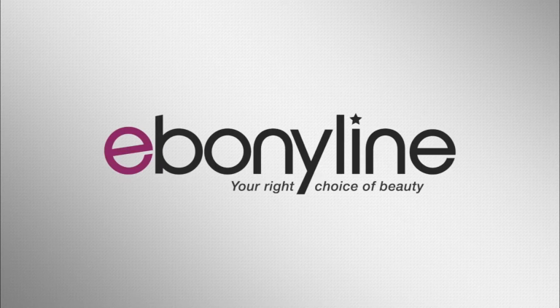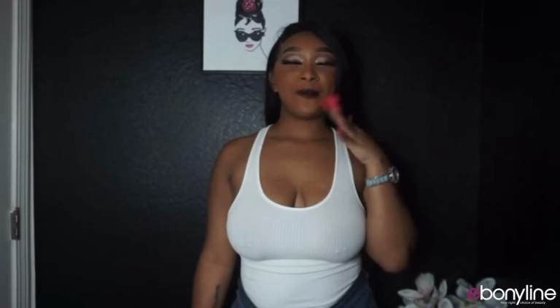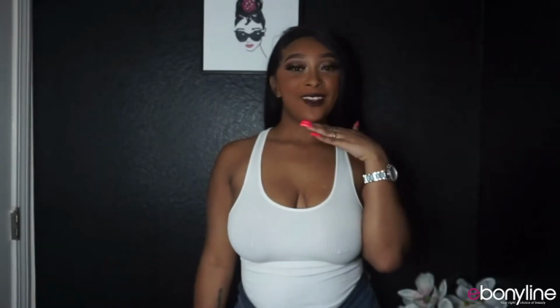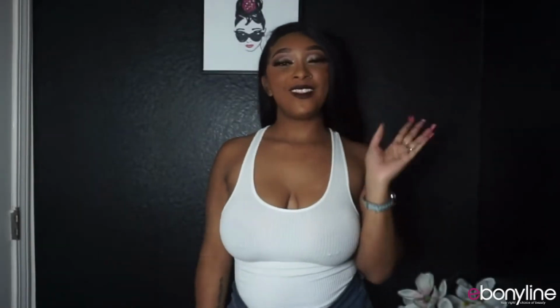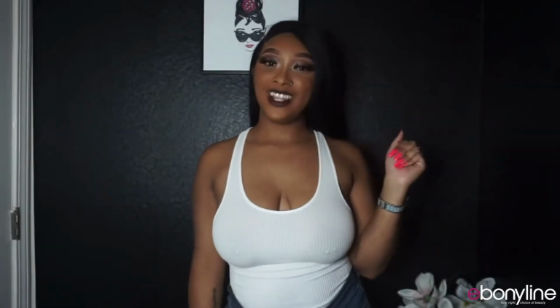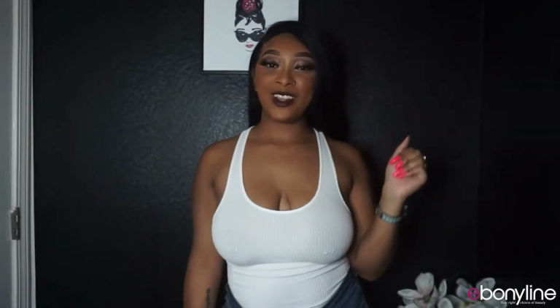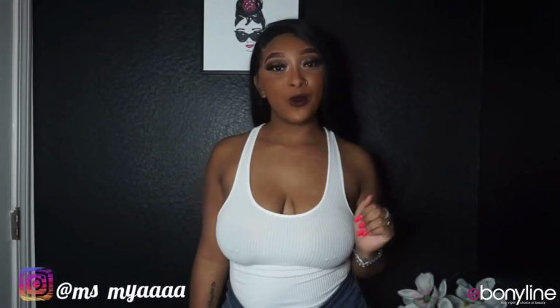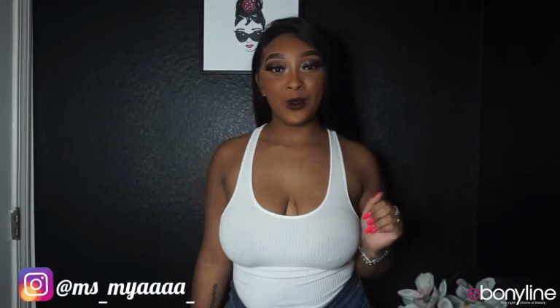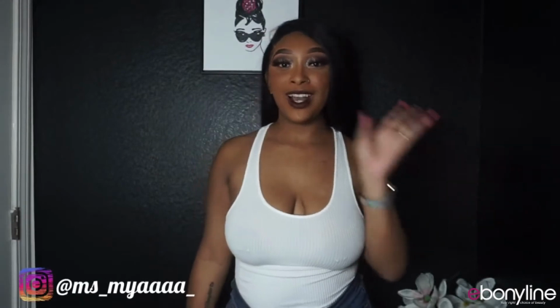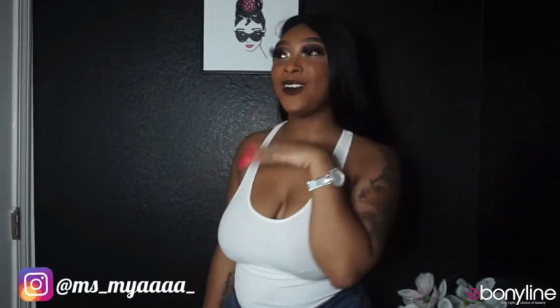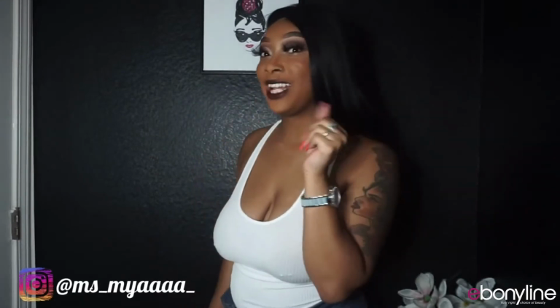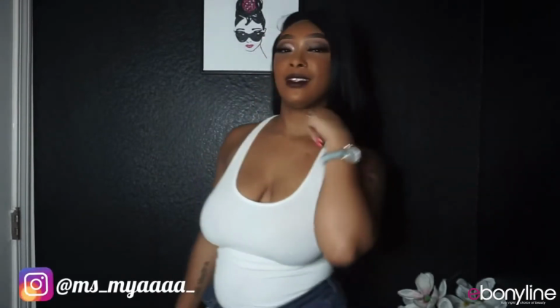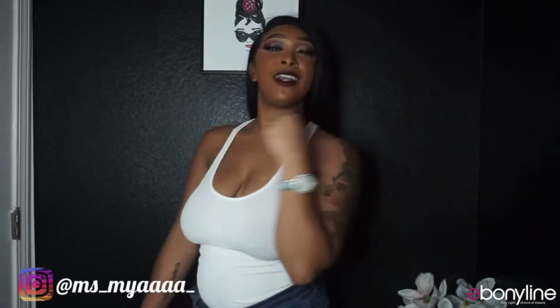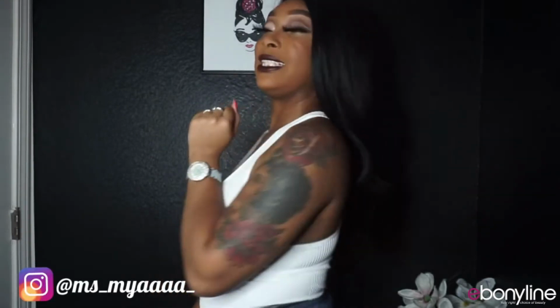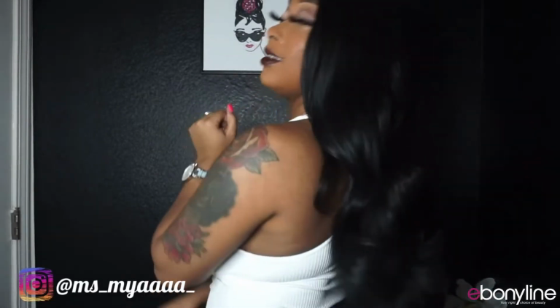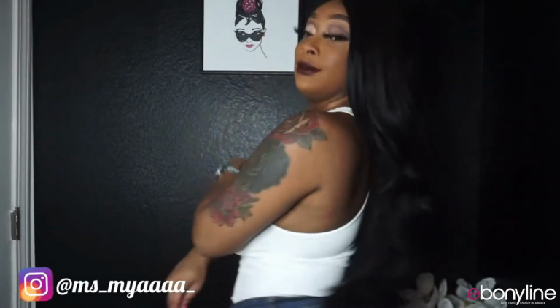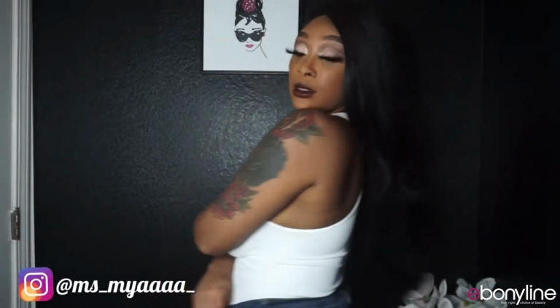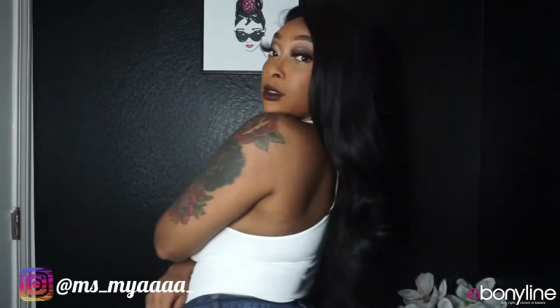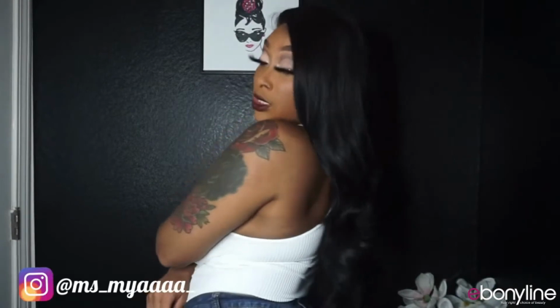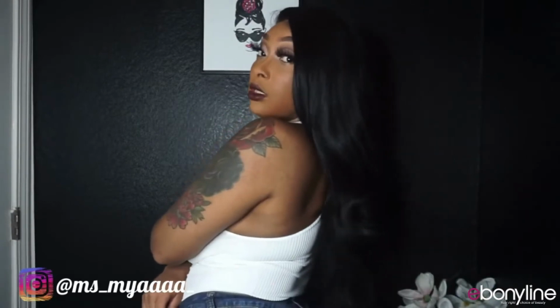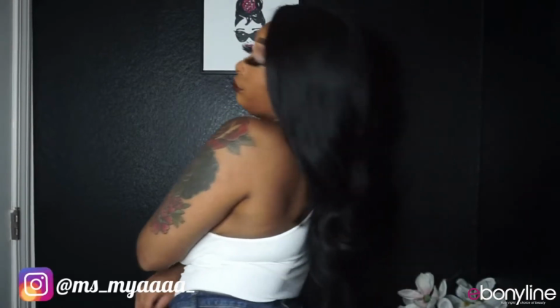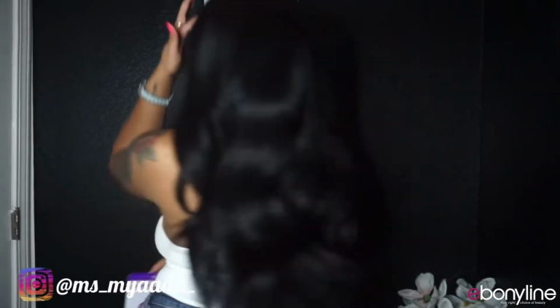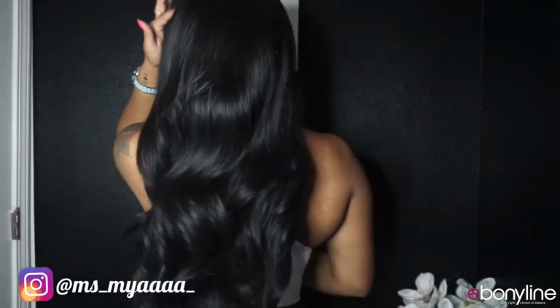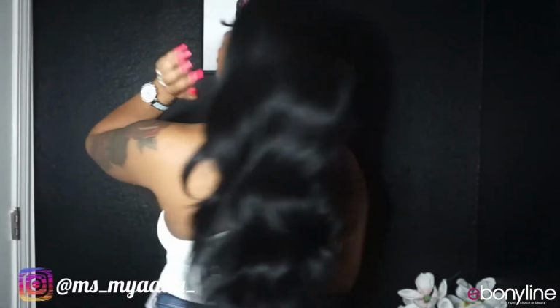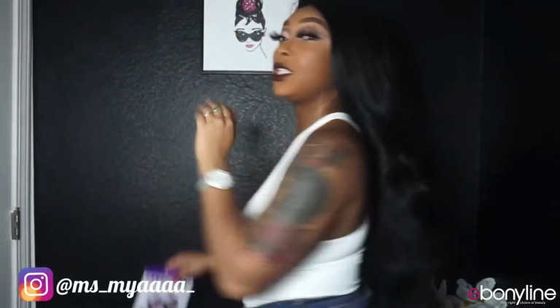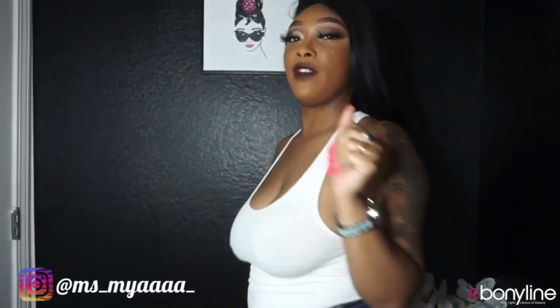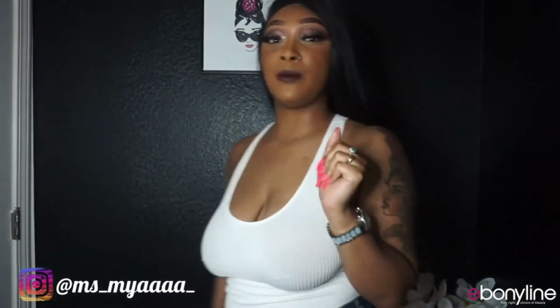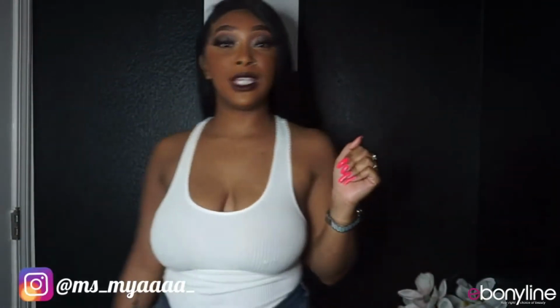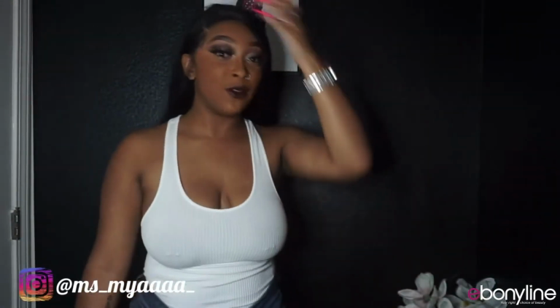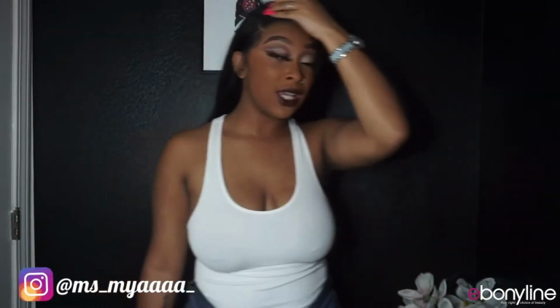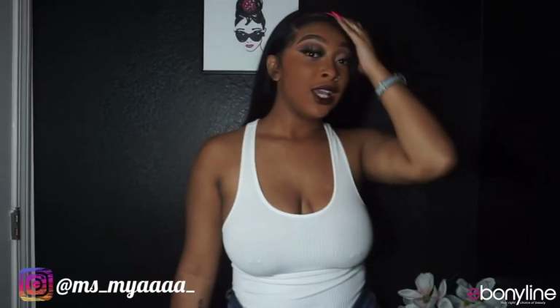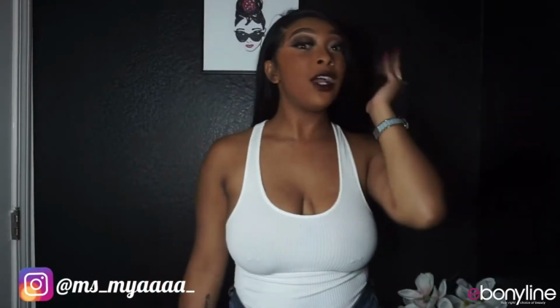I am back with another video, another wig review. I'm so excited about this one, y'all see it — it's giving everything it's supposed to give.